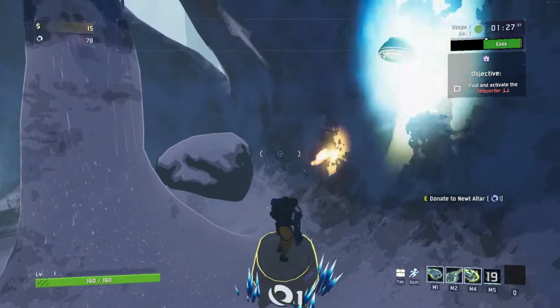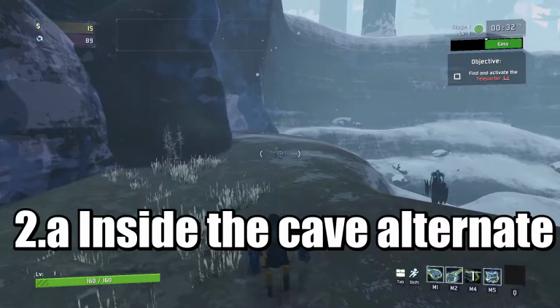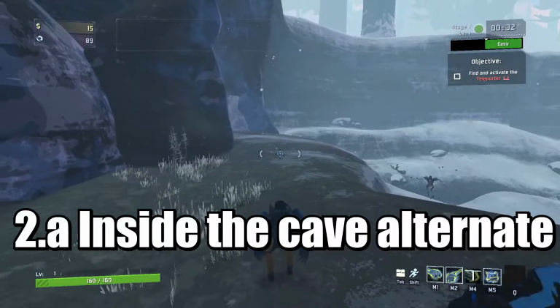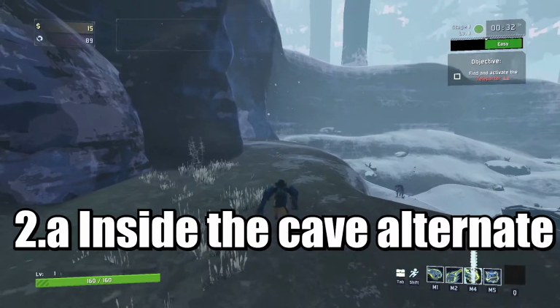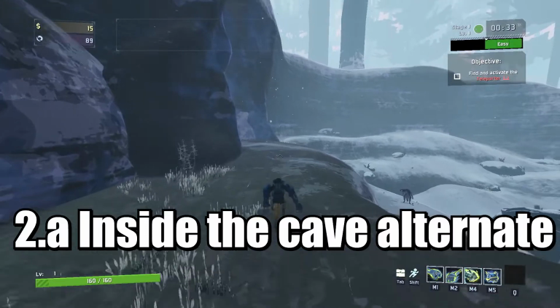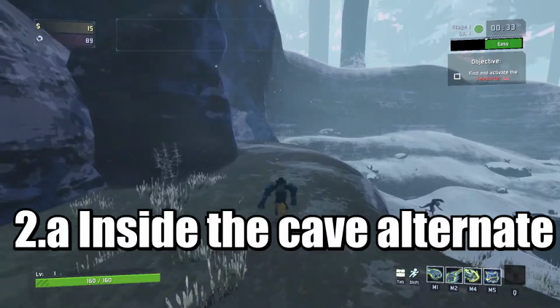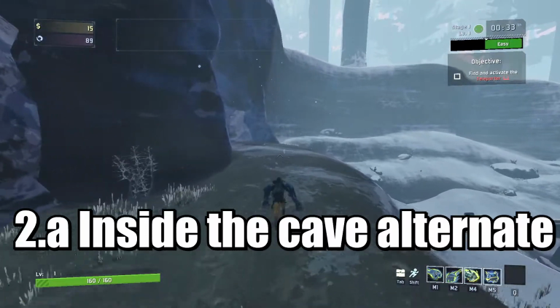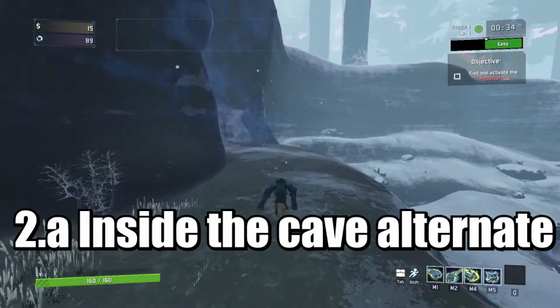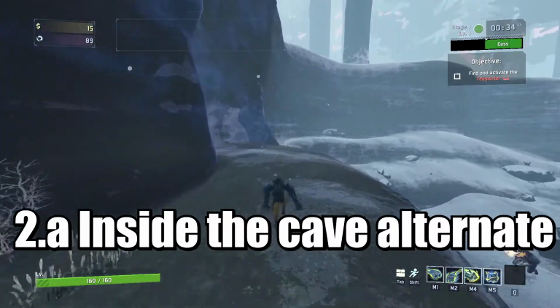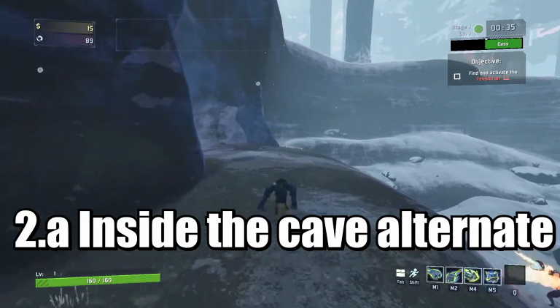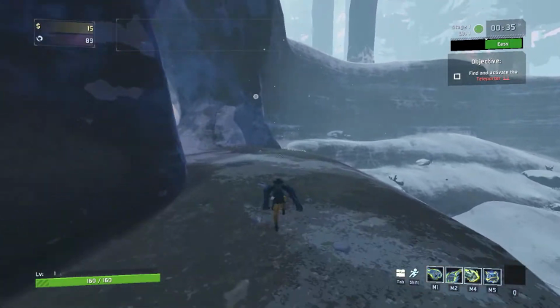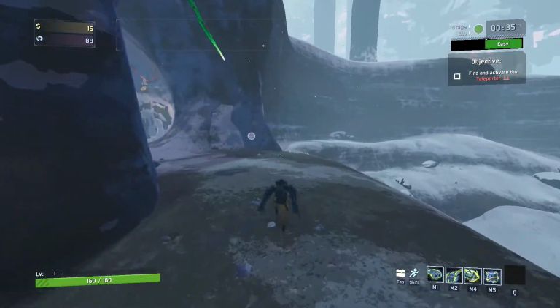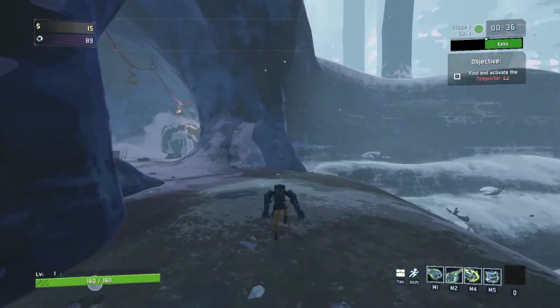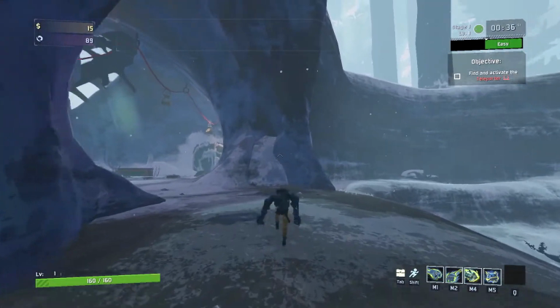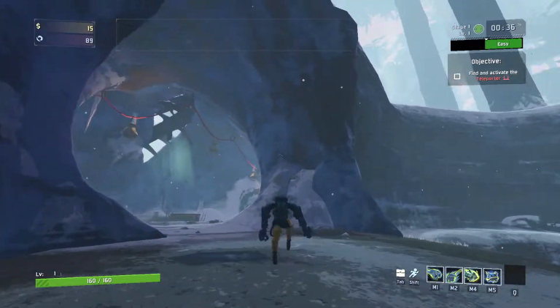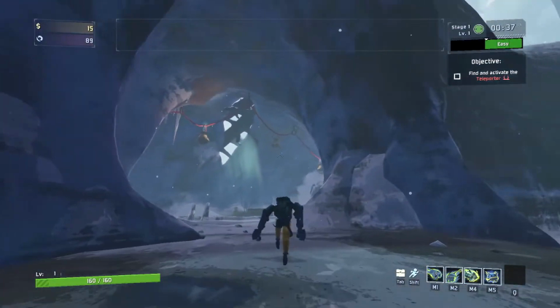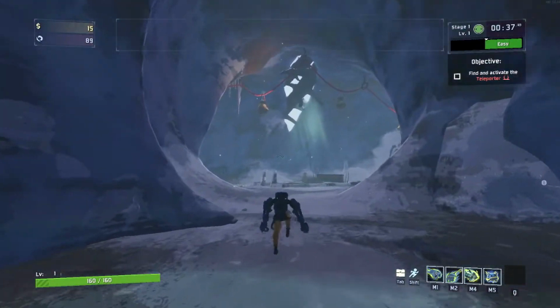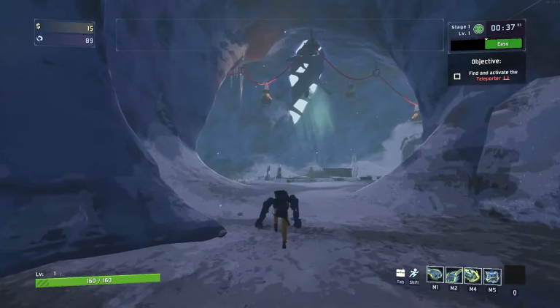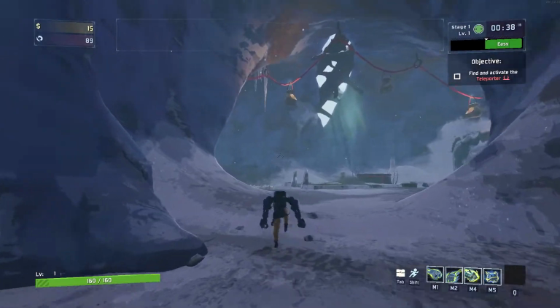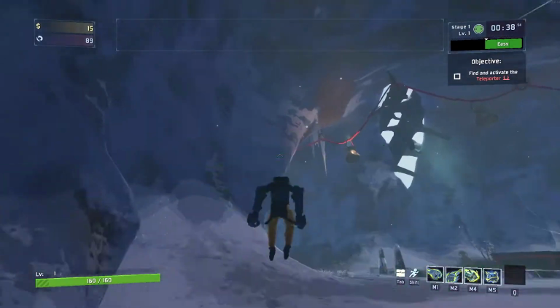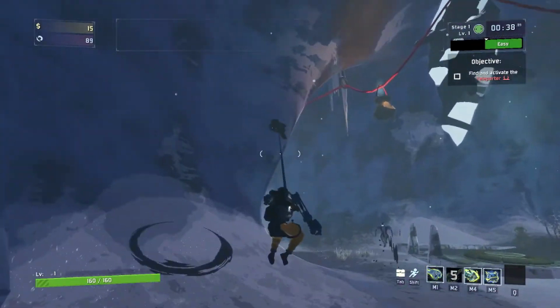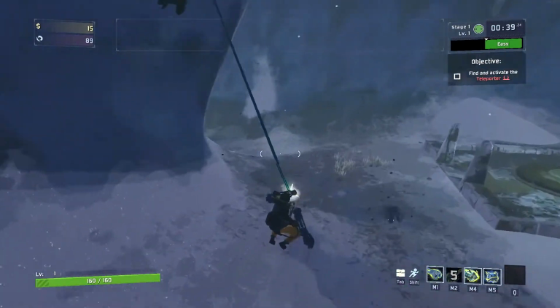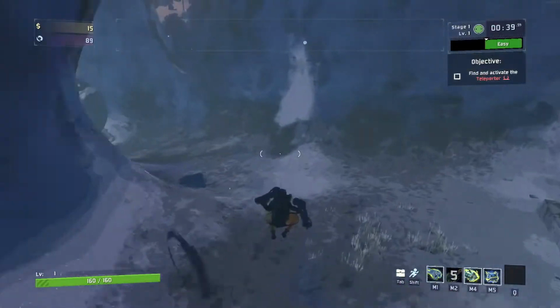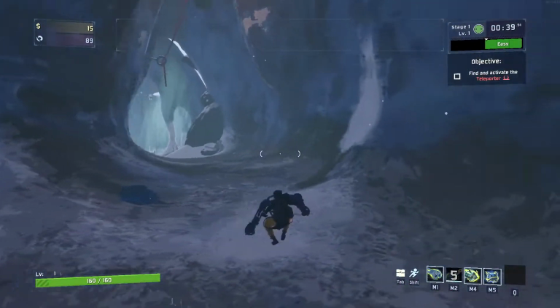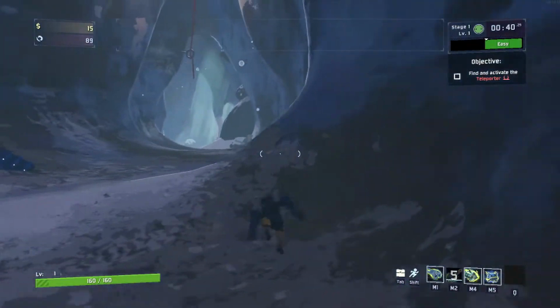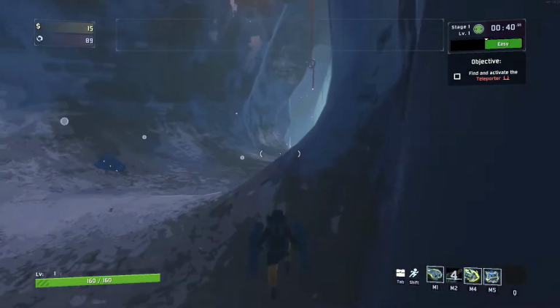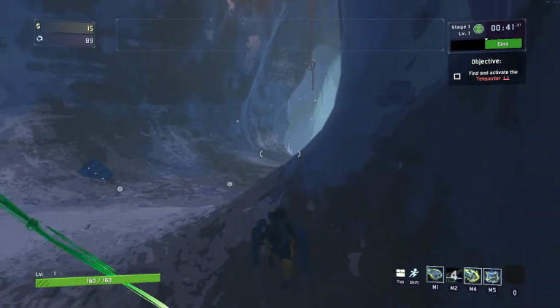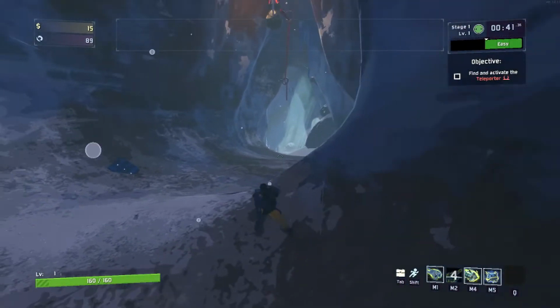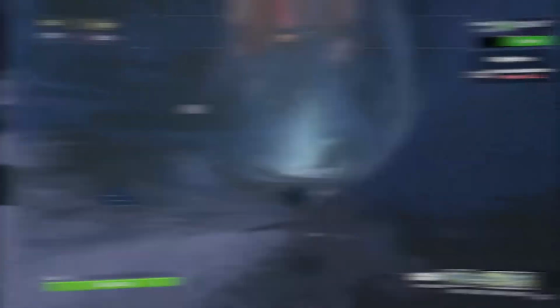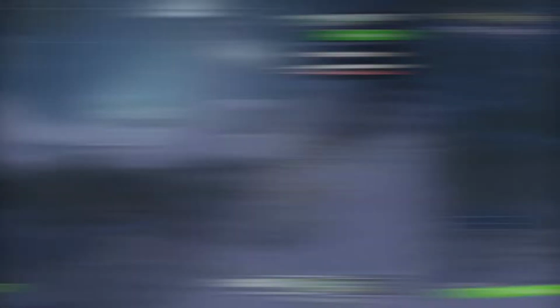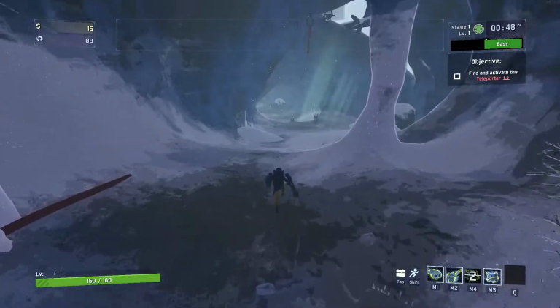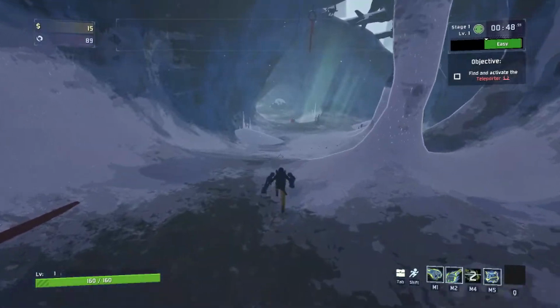The second cave entrance can be found by walking alongside the ledge from the broken bridge point of reference. Walk down the incline, and you can find the newt altar tucked away in the same location, behind the rock pillar.